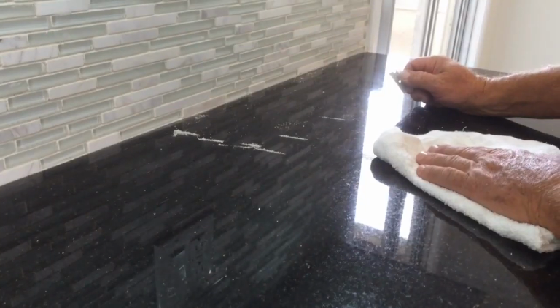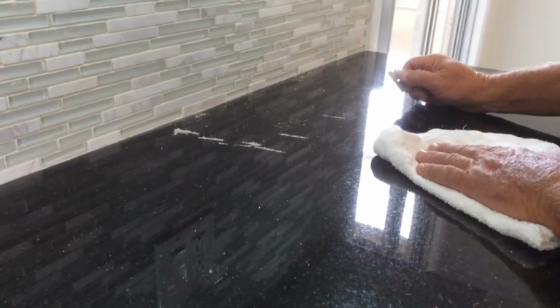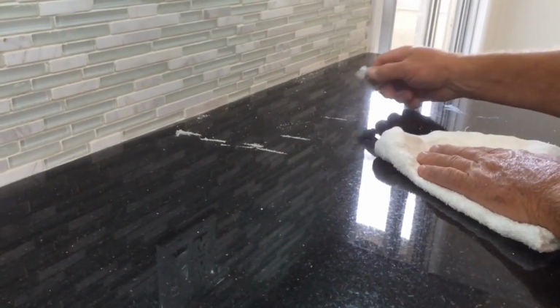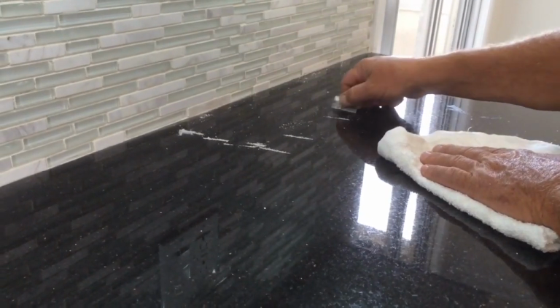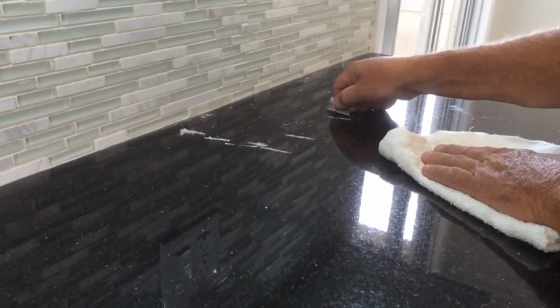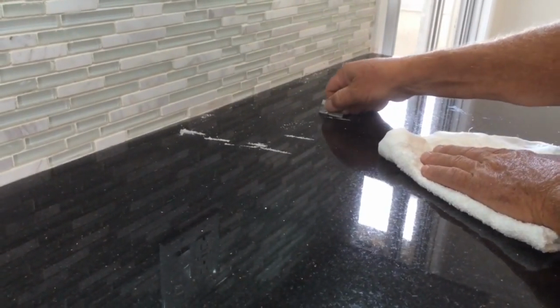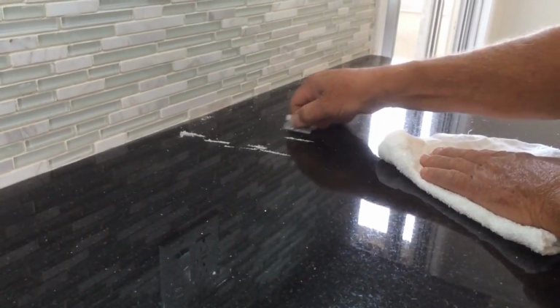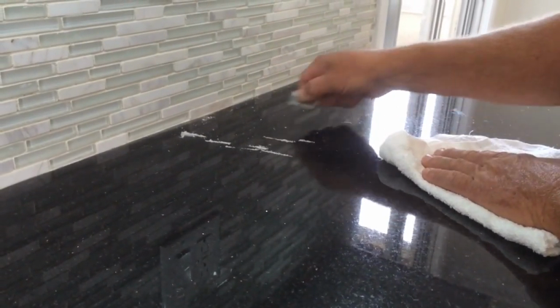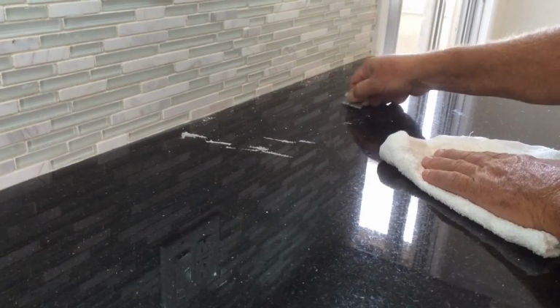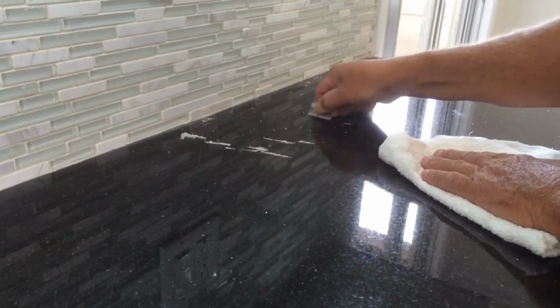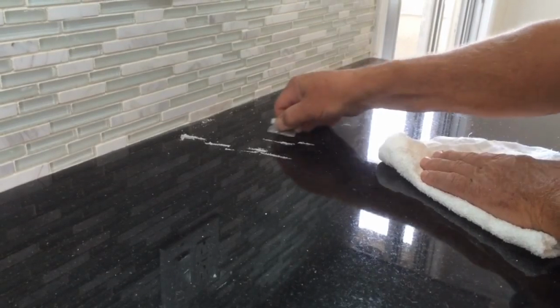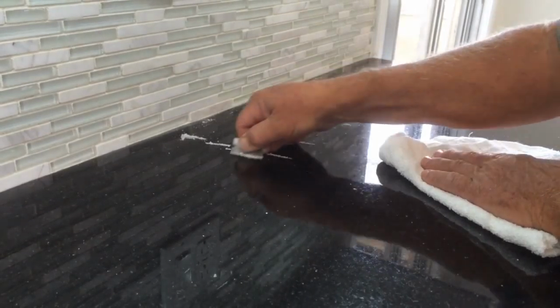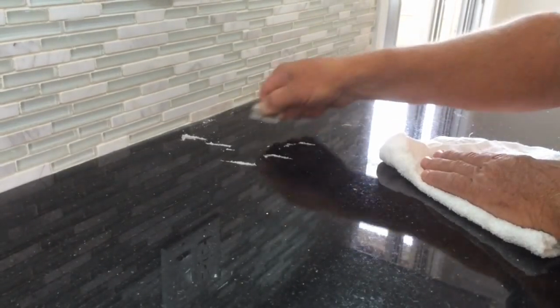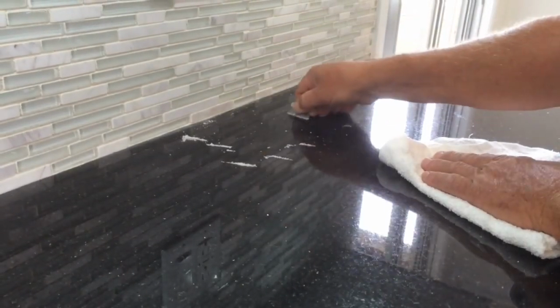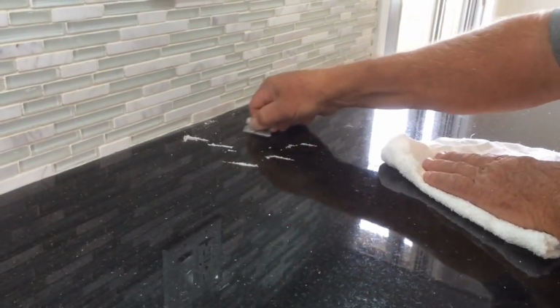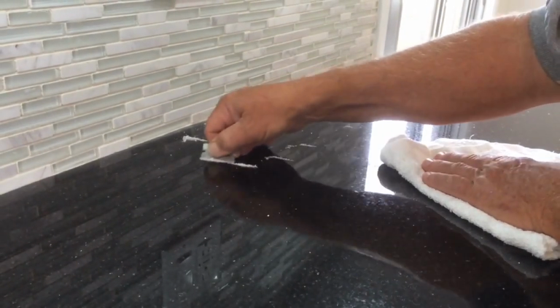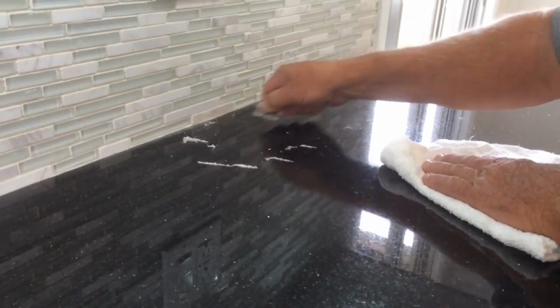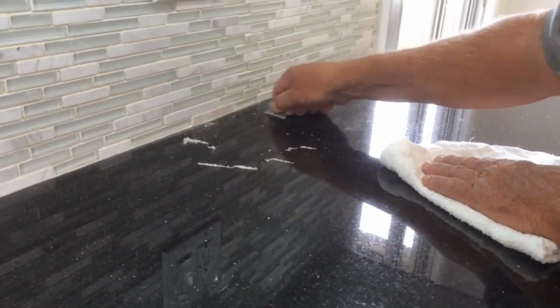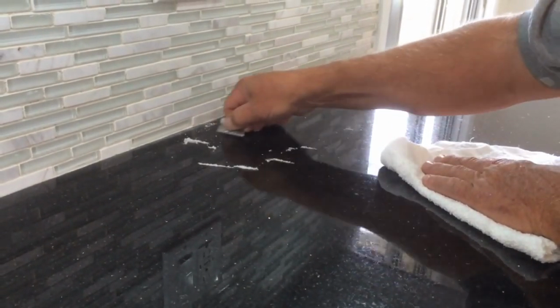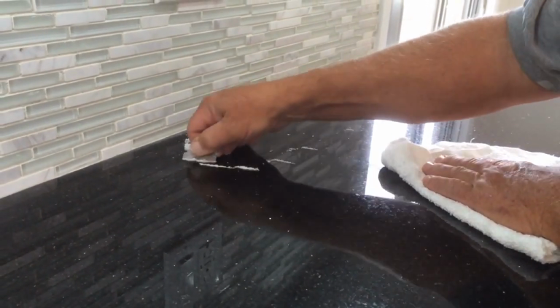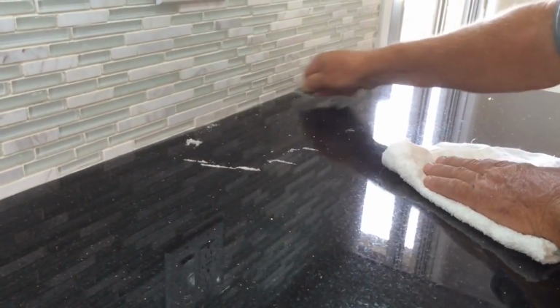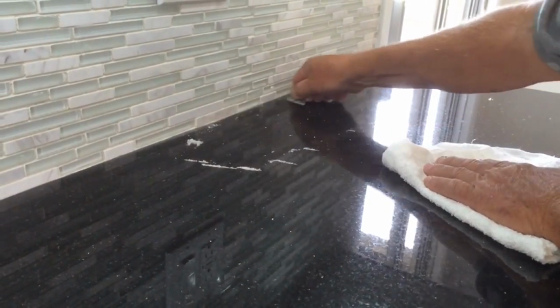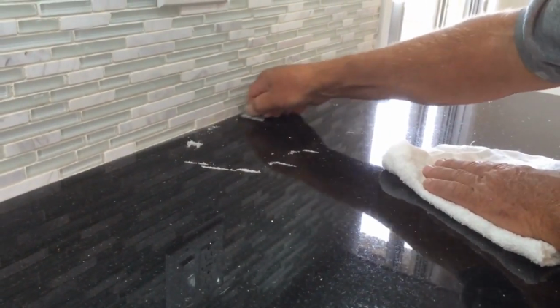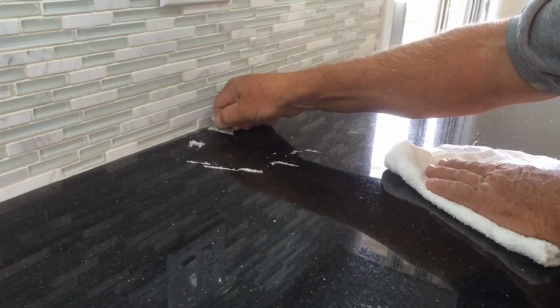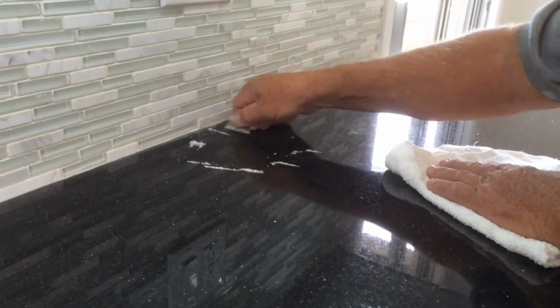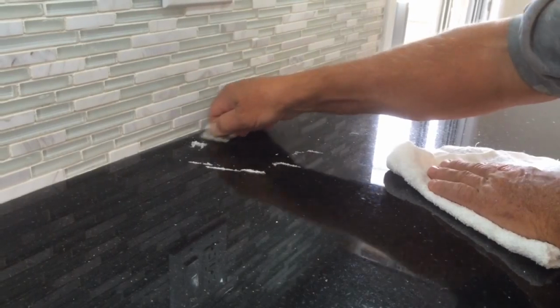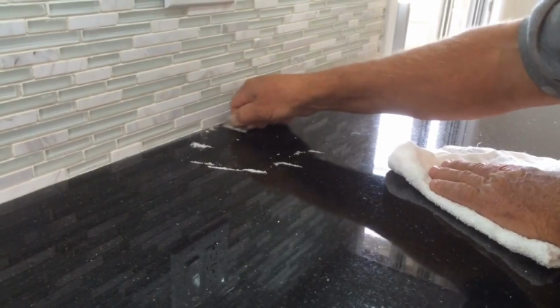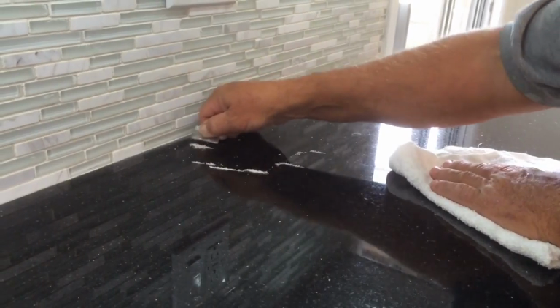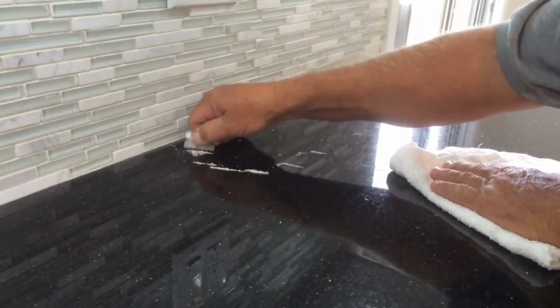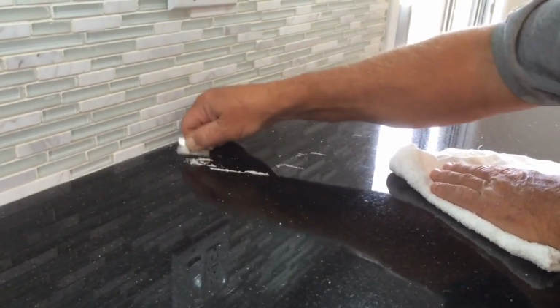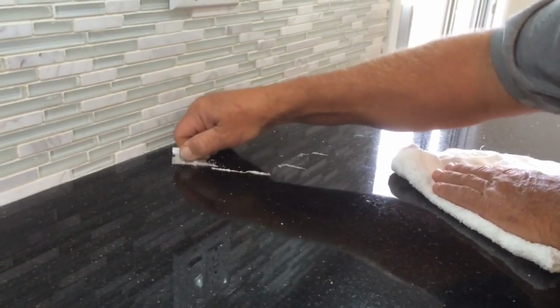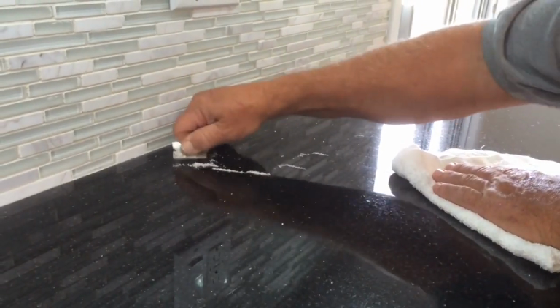On black granite countertops, traditional sealers leave a plastic residue on top of the counter, leaving it dull and lifeless.